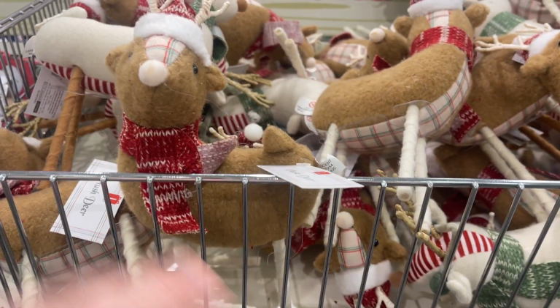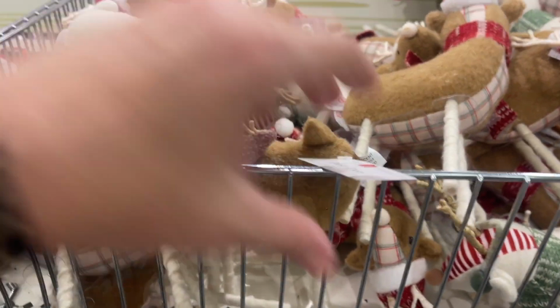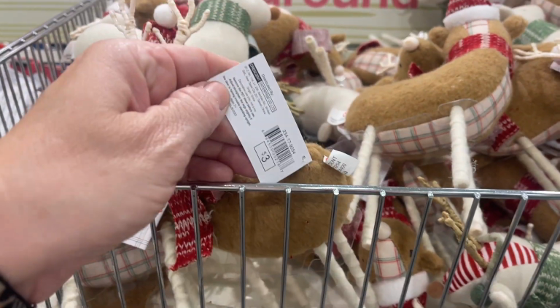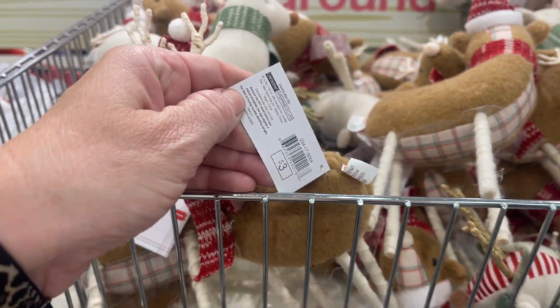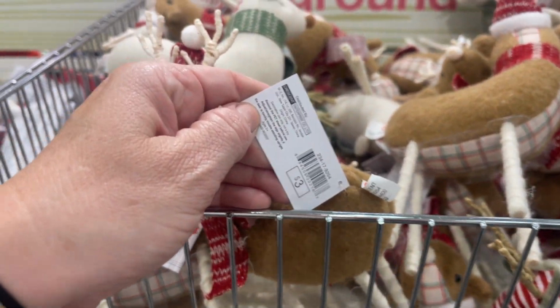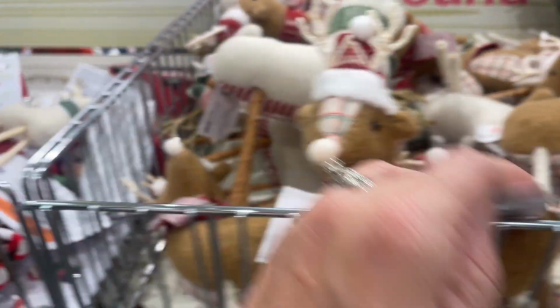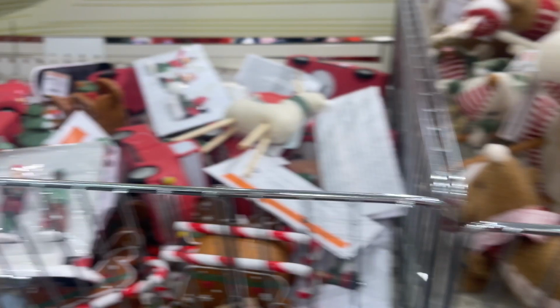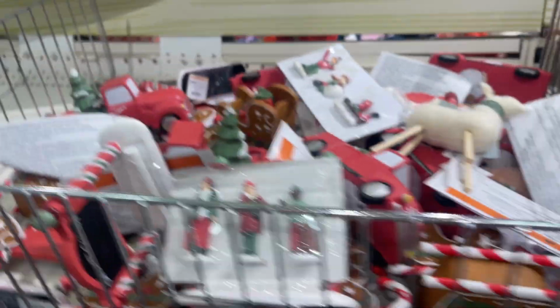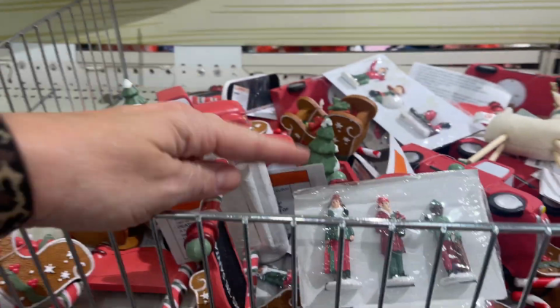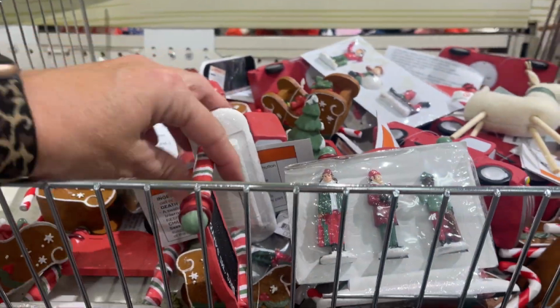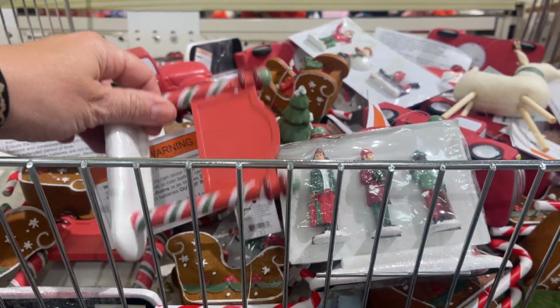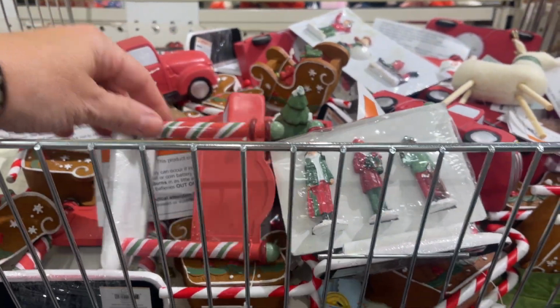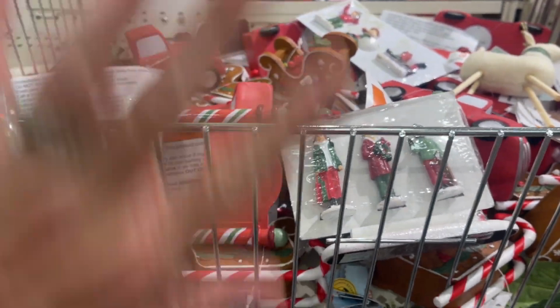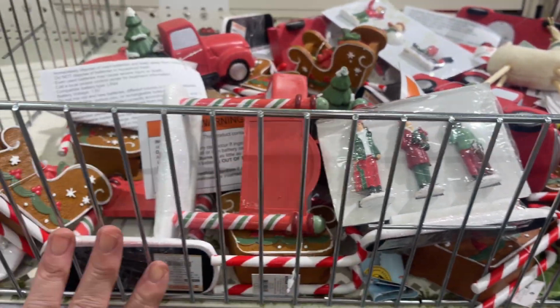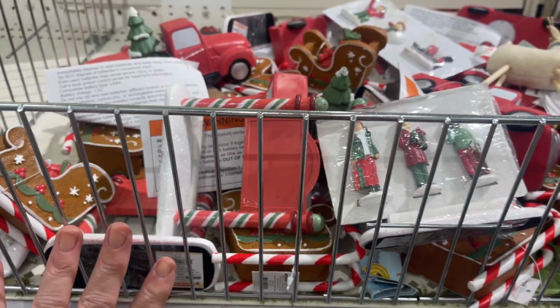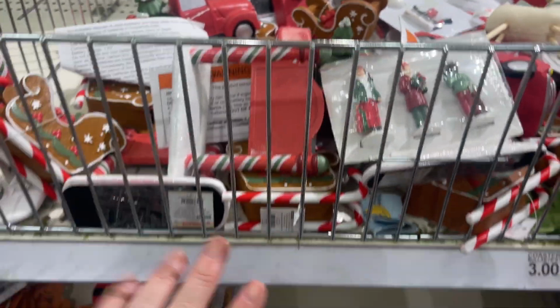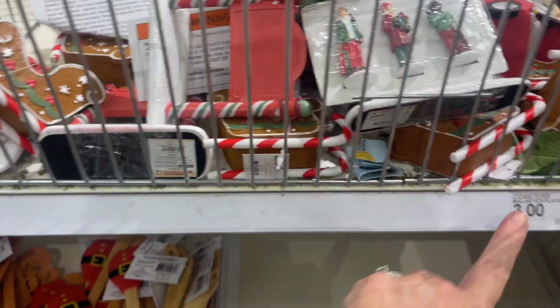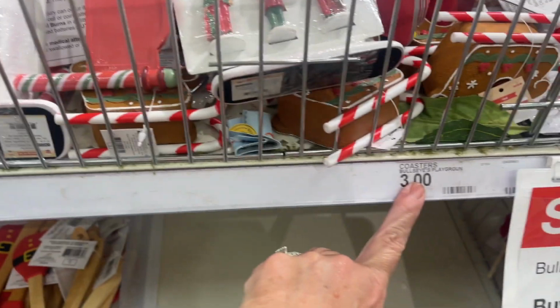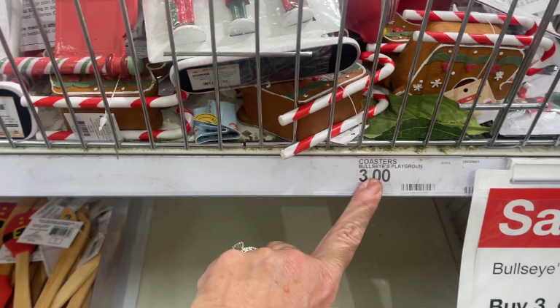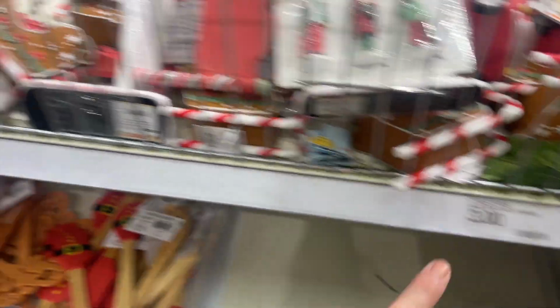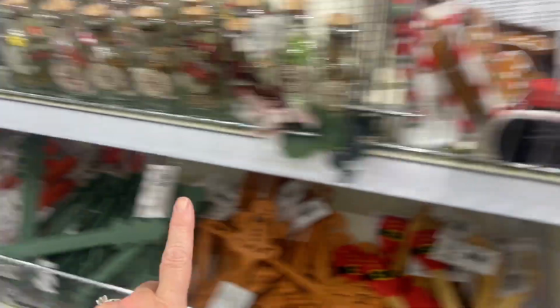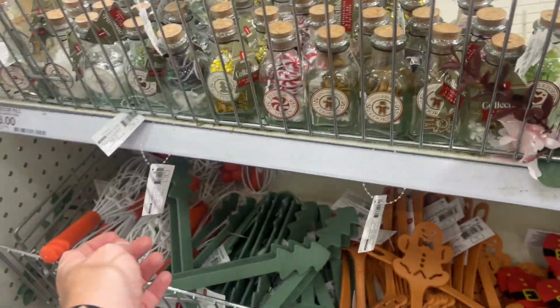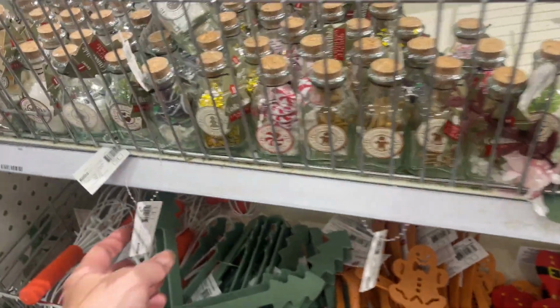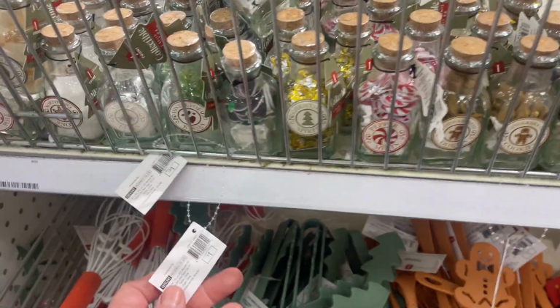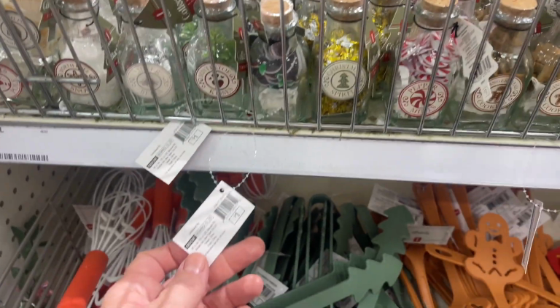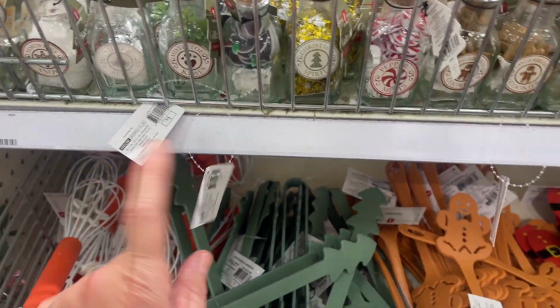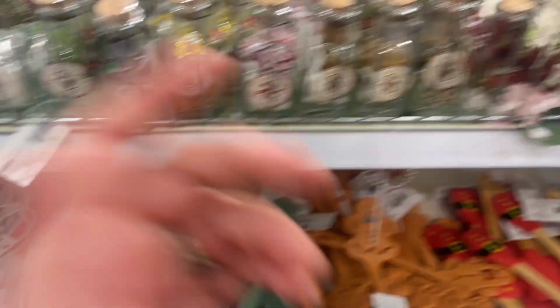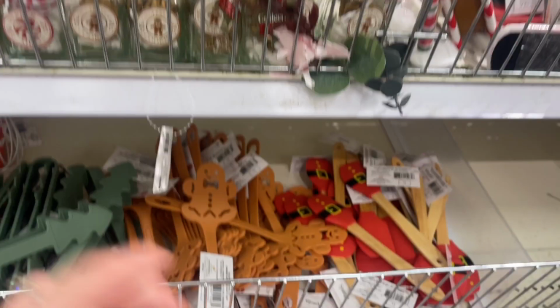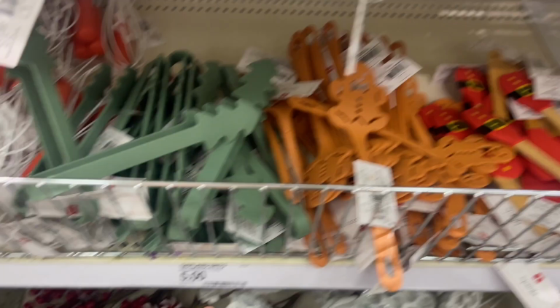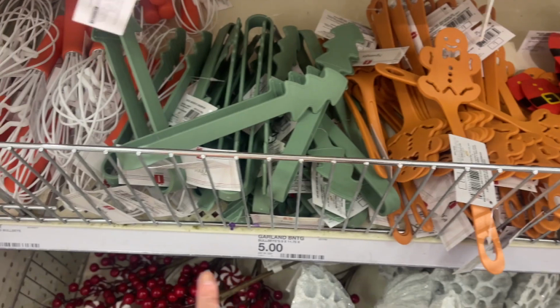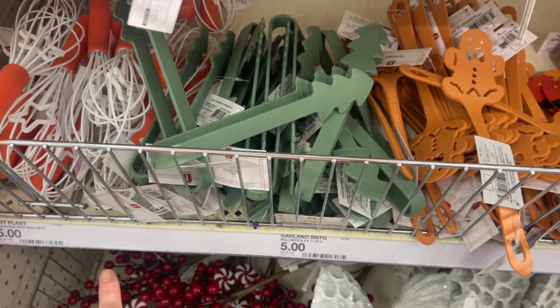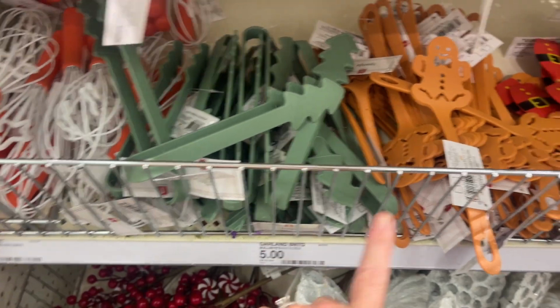All right, so for pricing: the reindeer are three dollars. The trucks and the North Pole little village people are also three dollars. The little bottles are a dollar — so that's pretty good. And the spatulas are five dollars a piece.